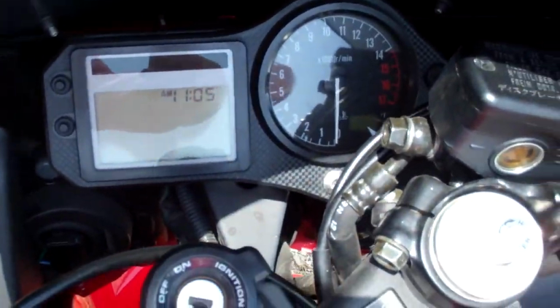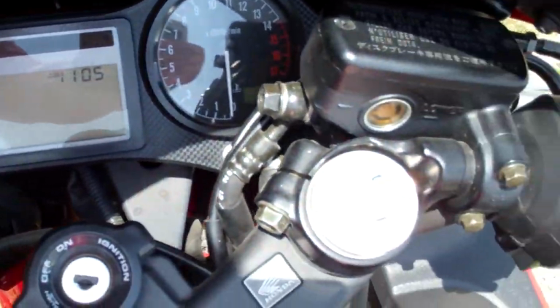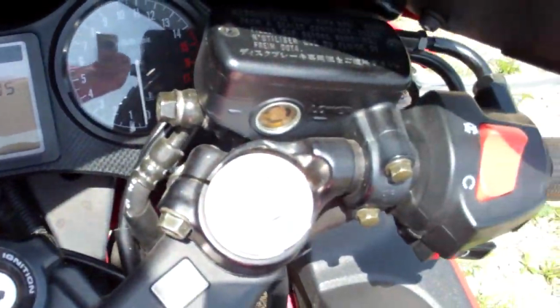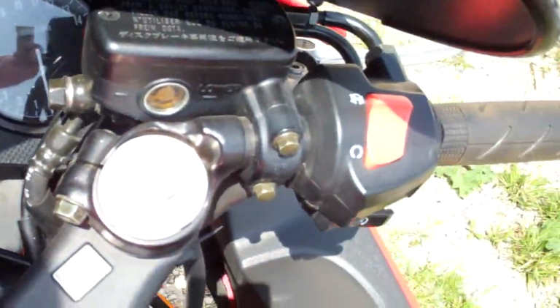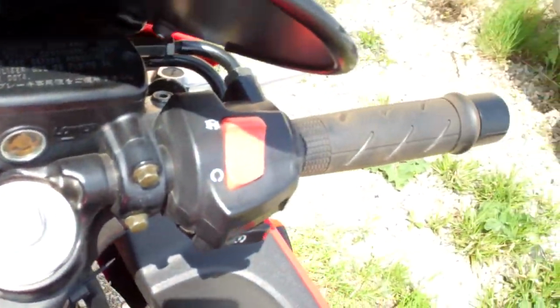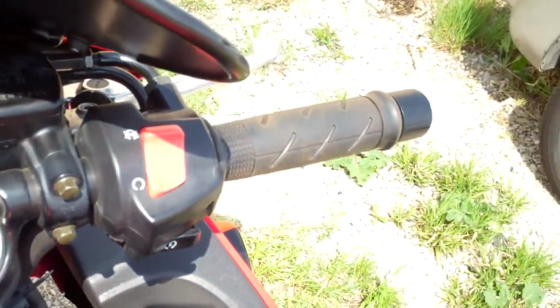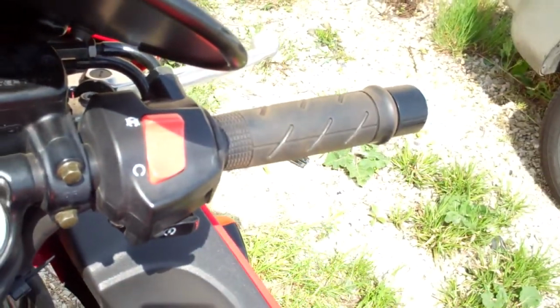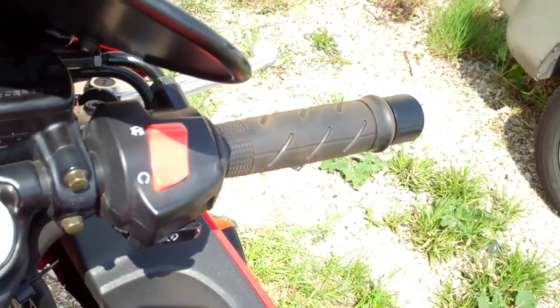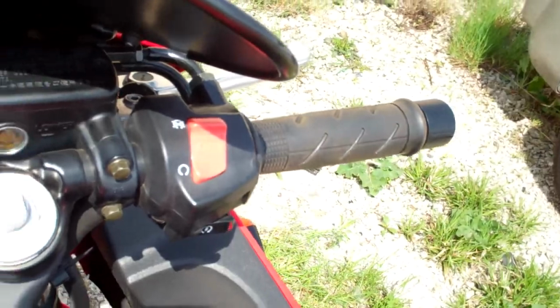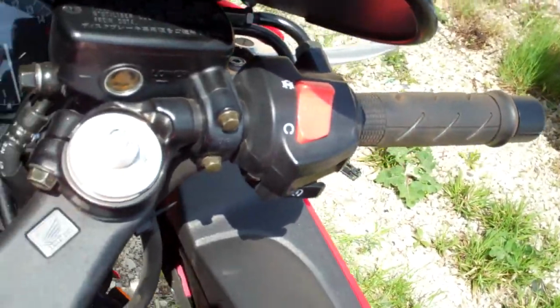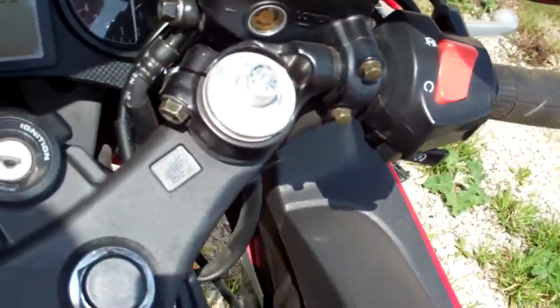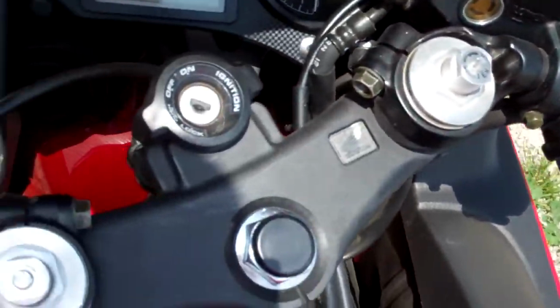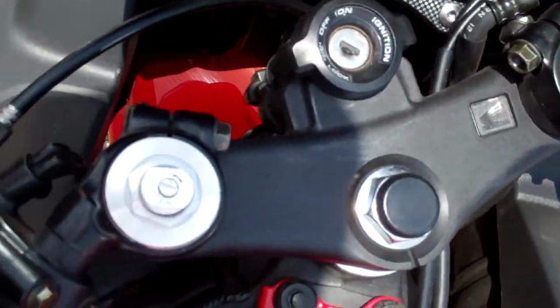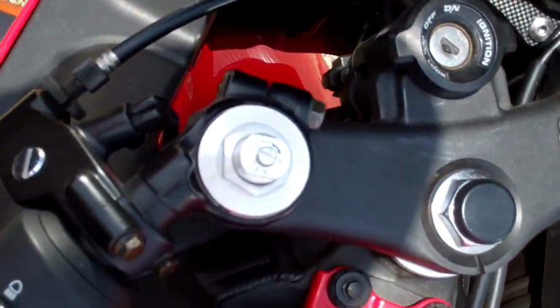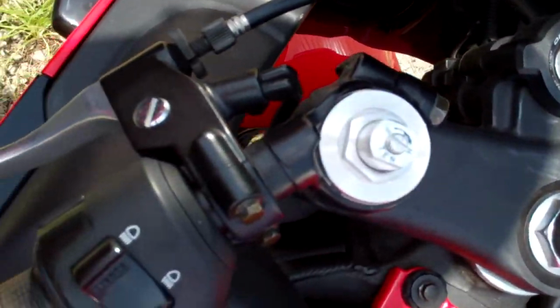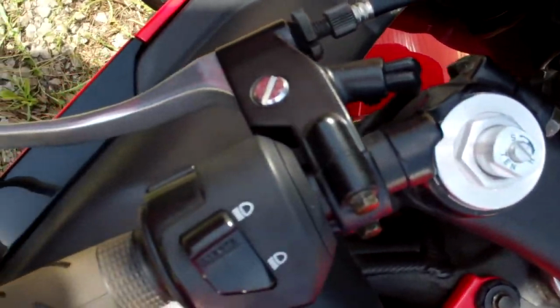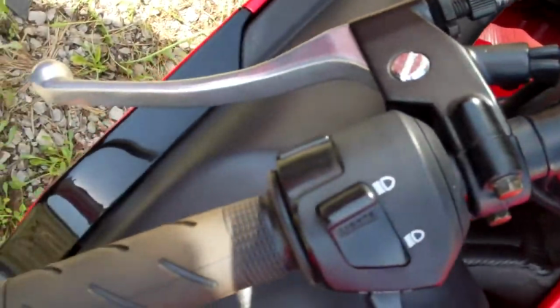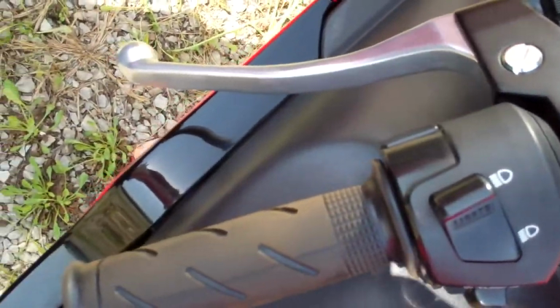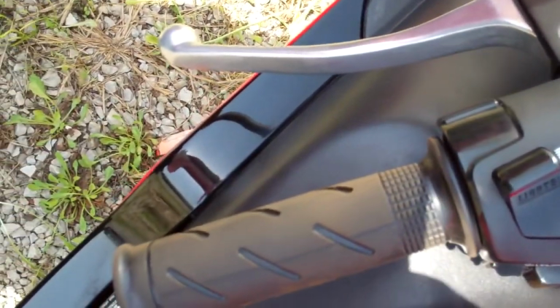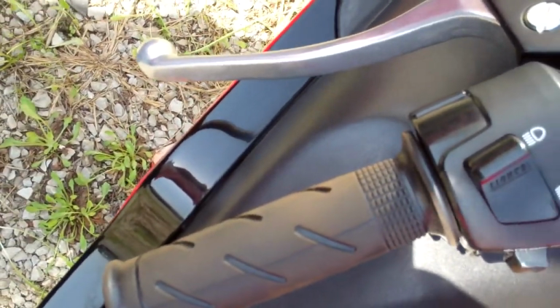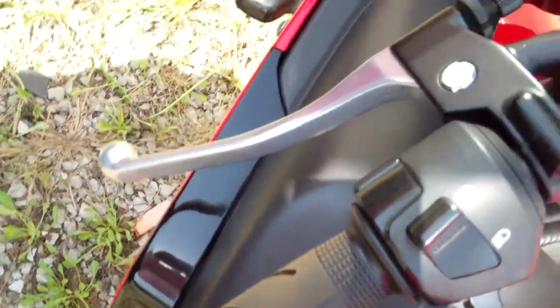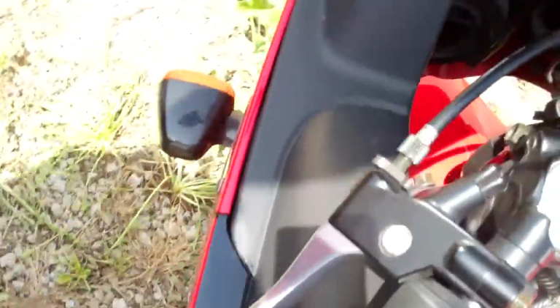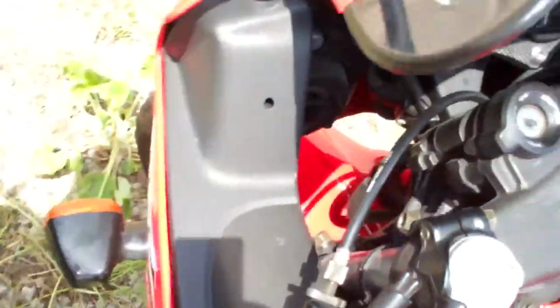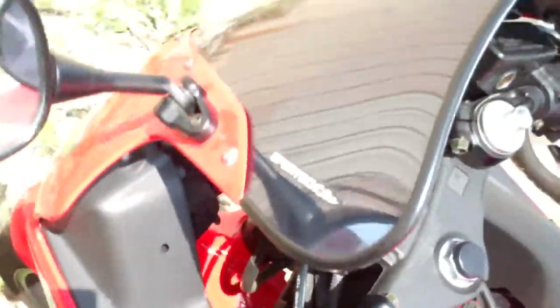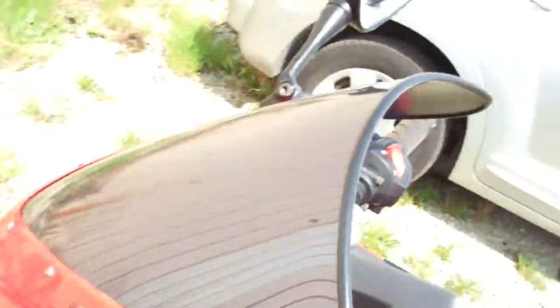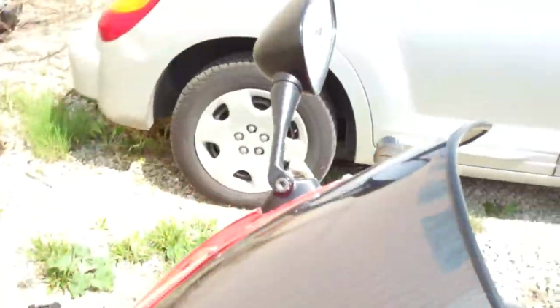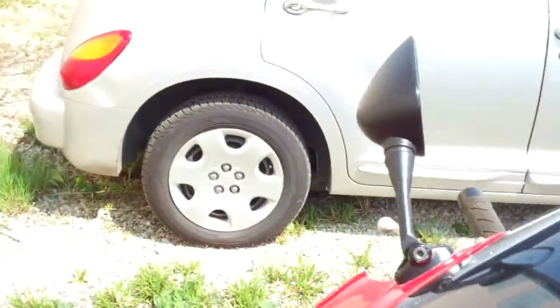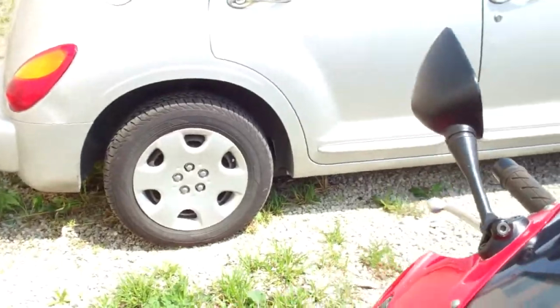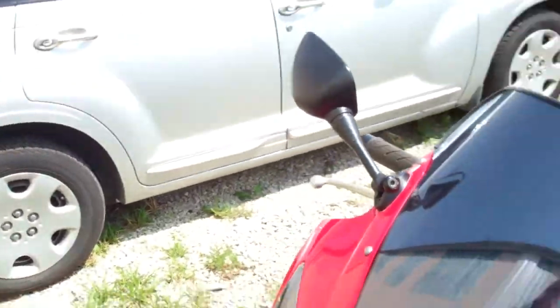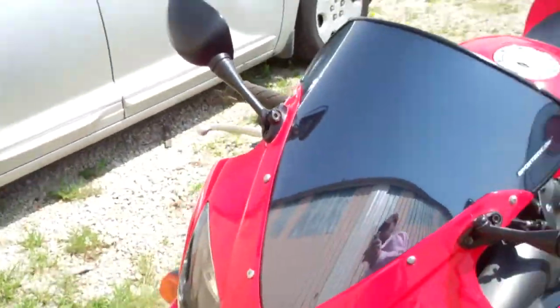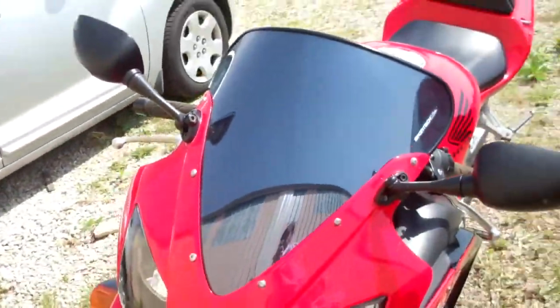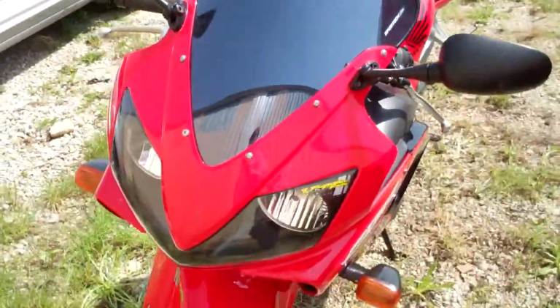This is a video description showing the Honda's speed readings, referencing multiple speed values. Thank you.